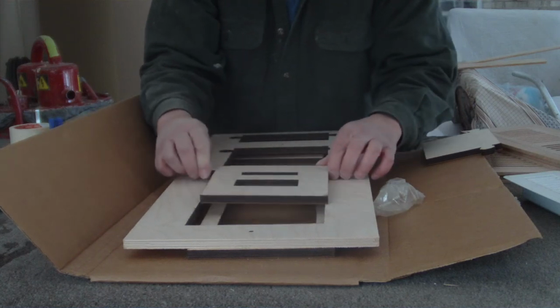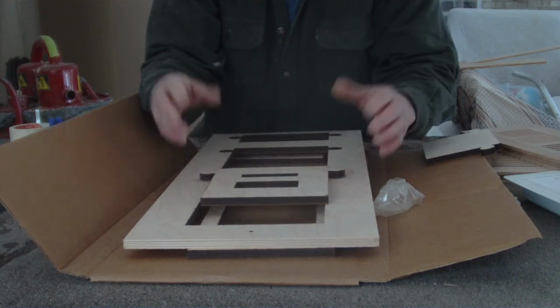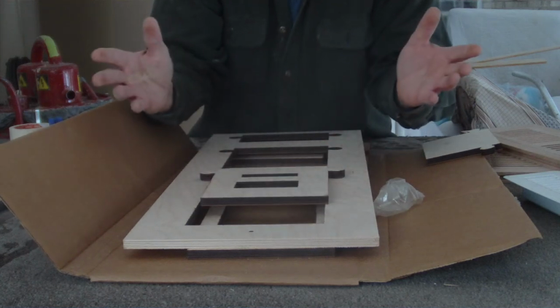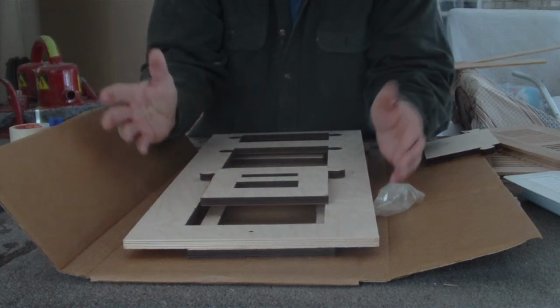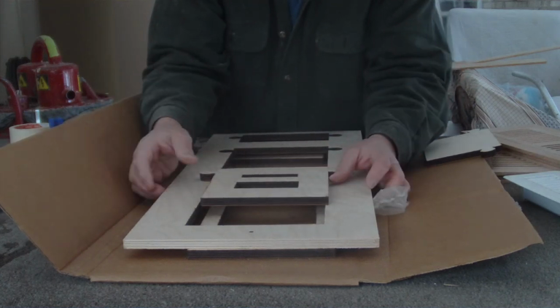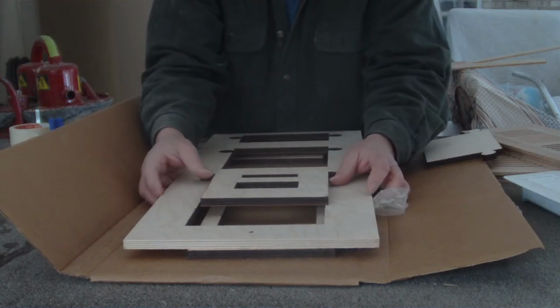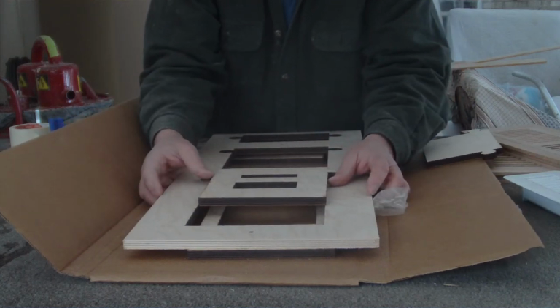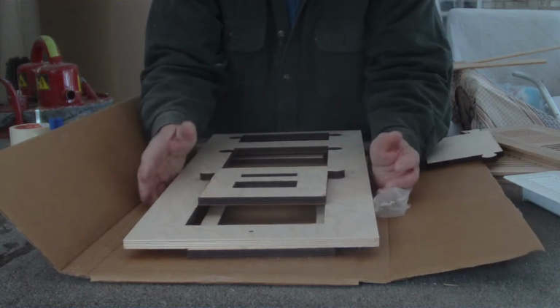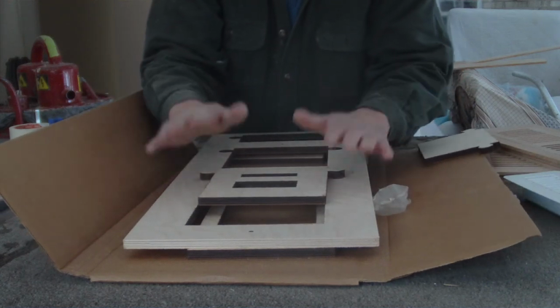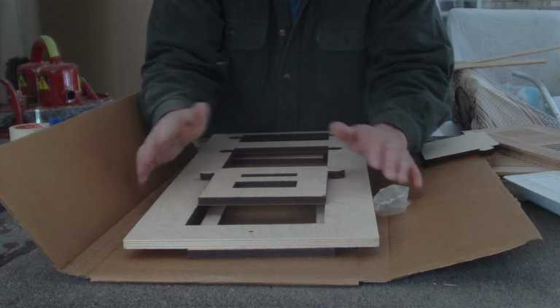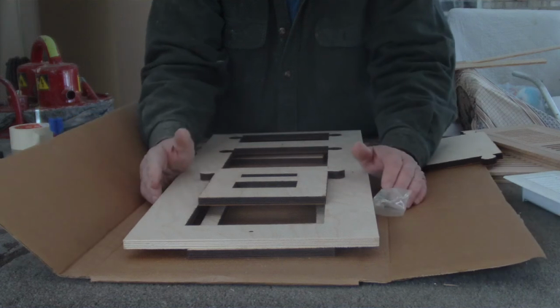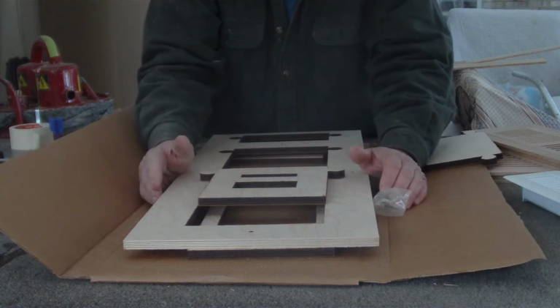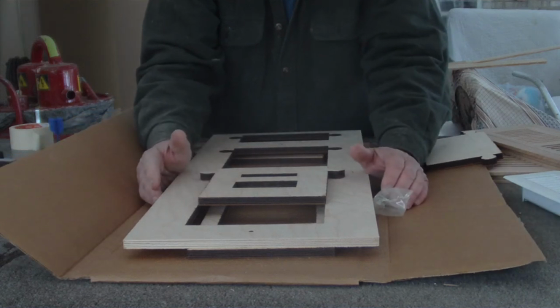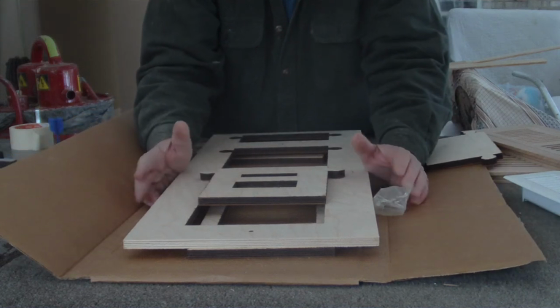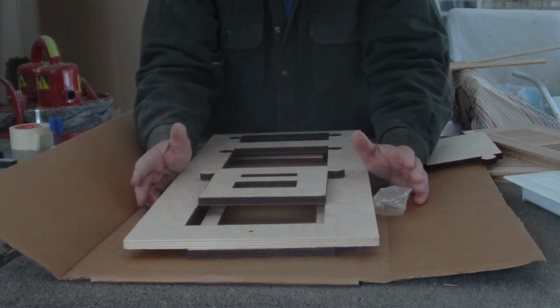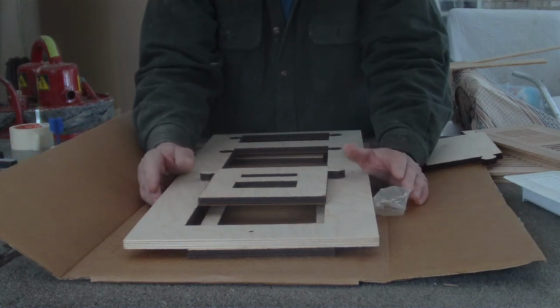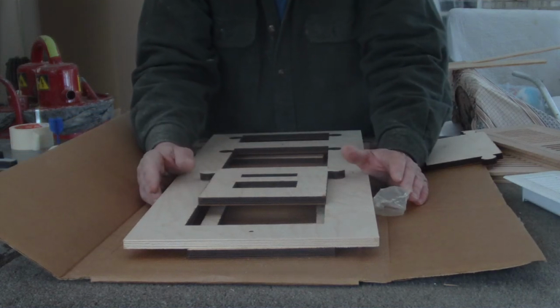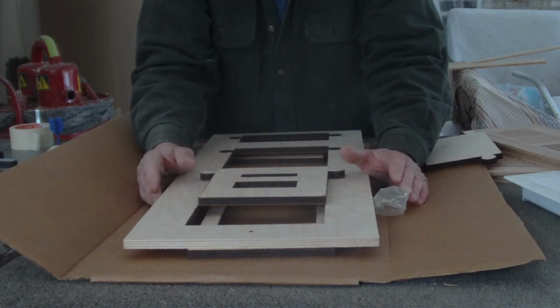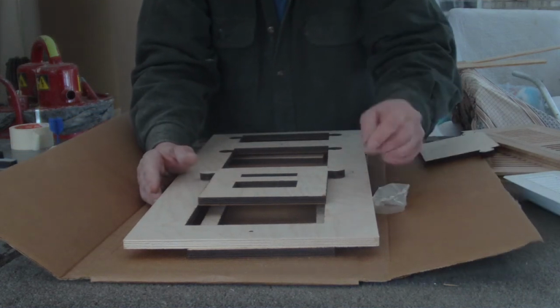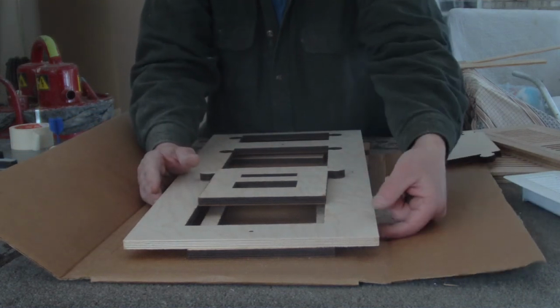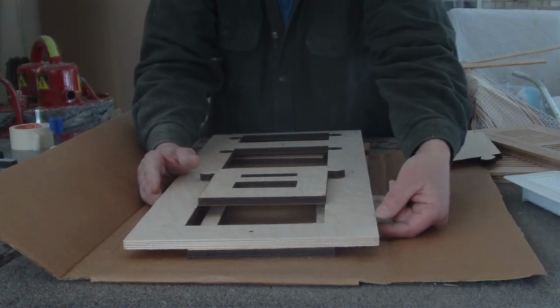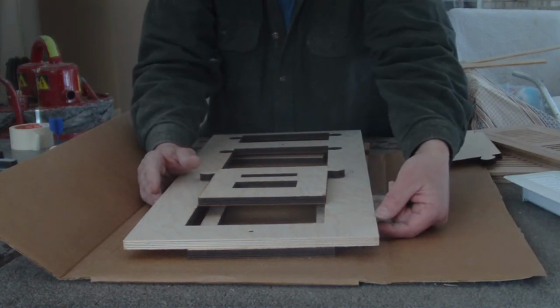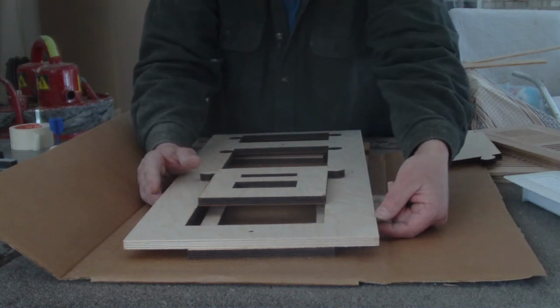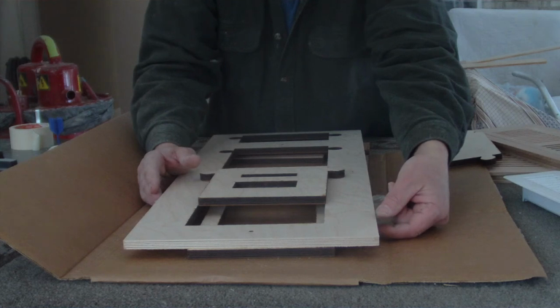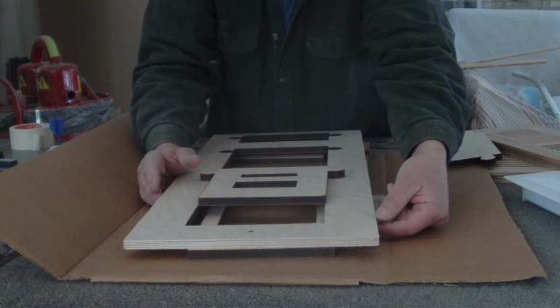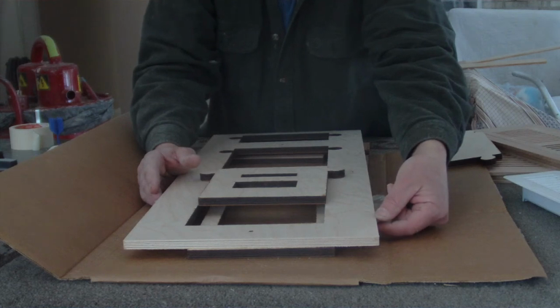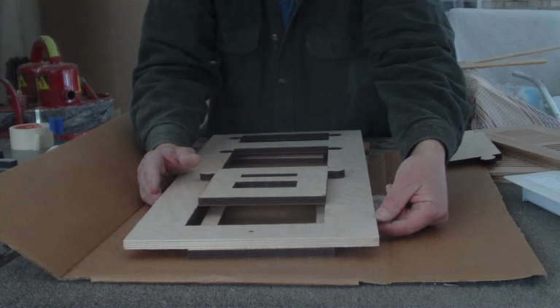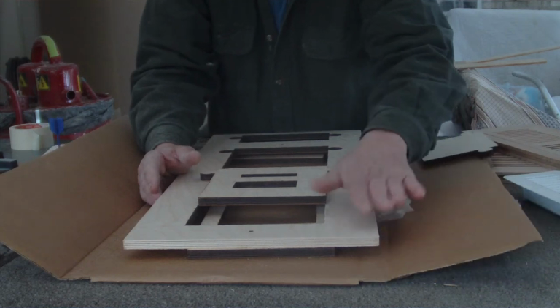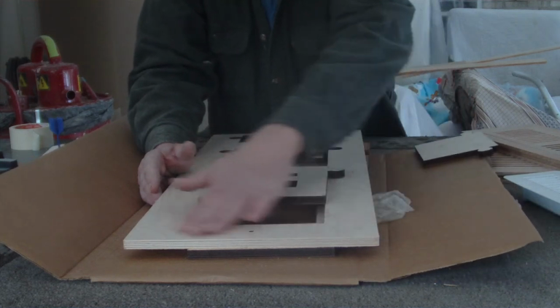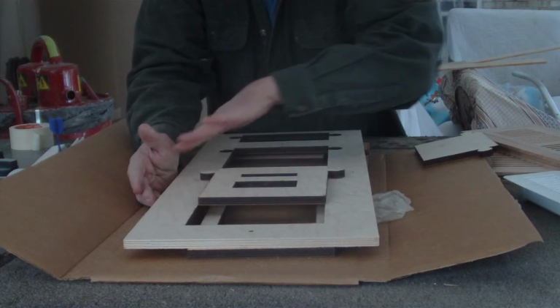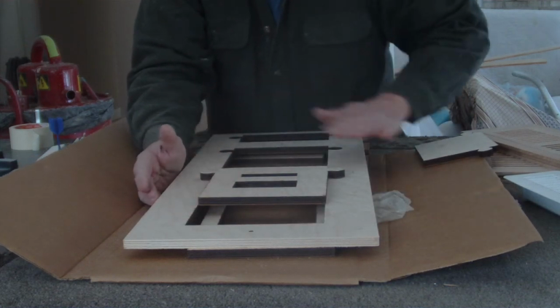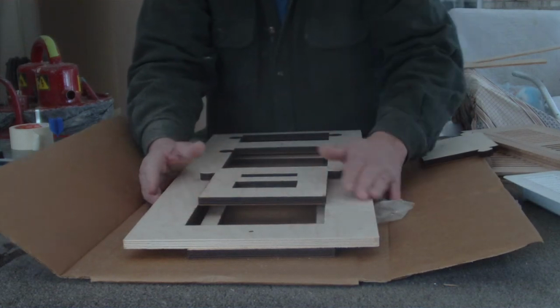That's not to say you have to buy this template. You can certainly make your own template, provided that it is nominally a half inch in thickness and just smooth on the top.